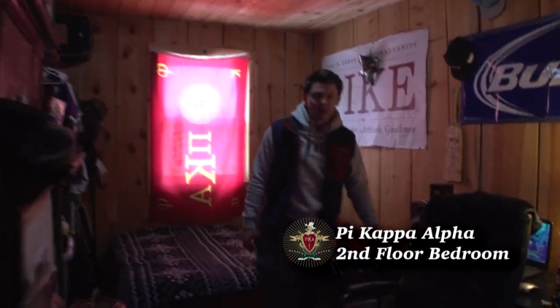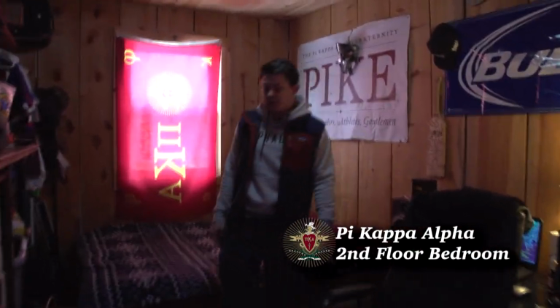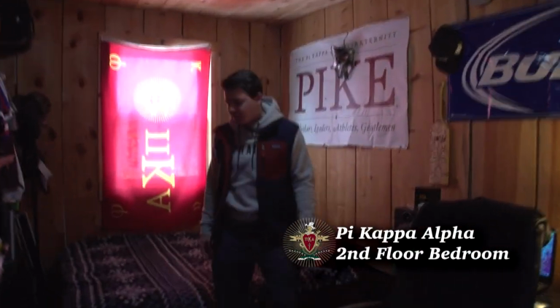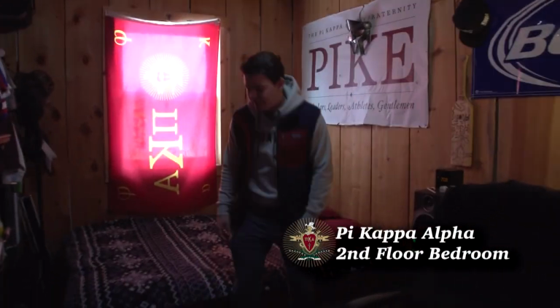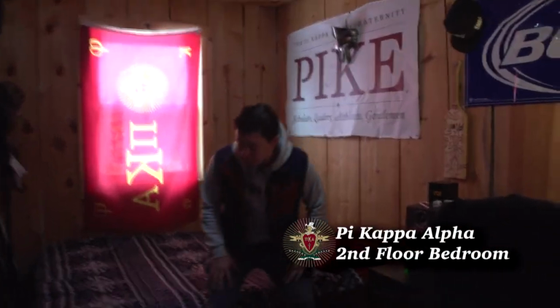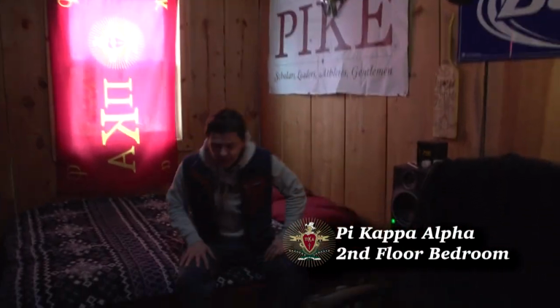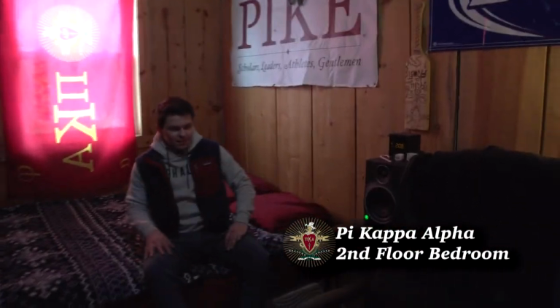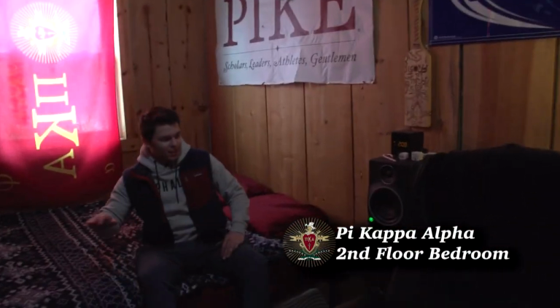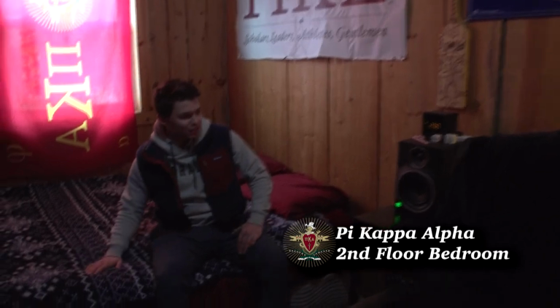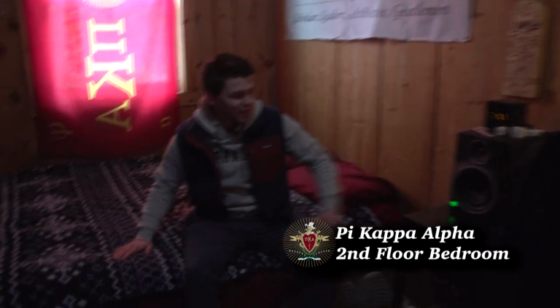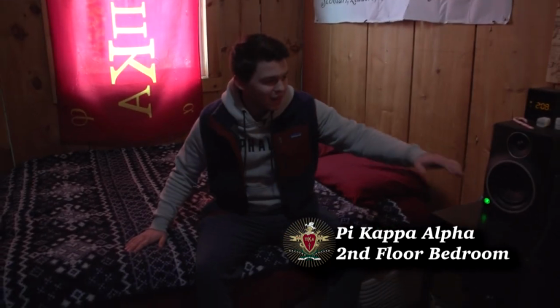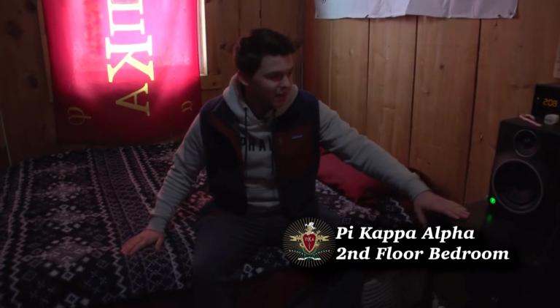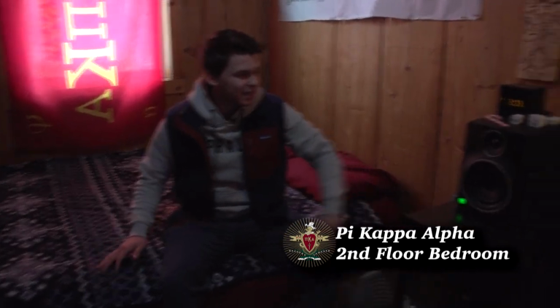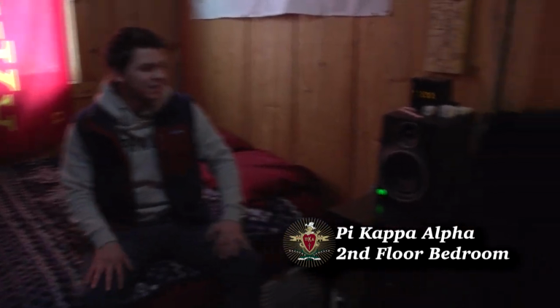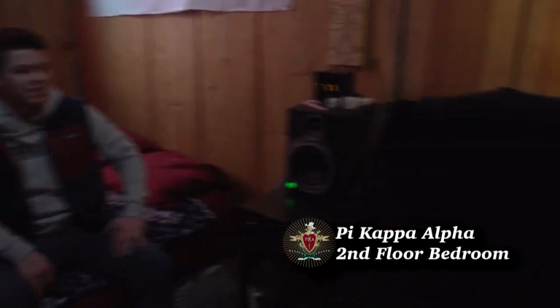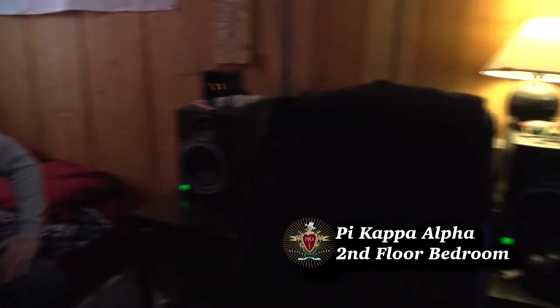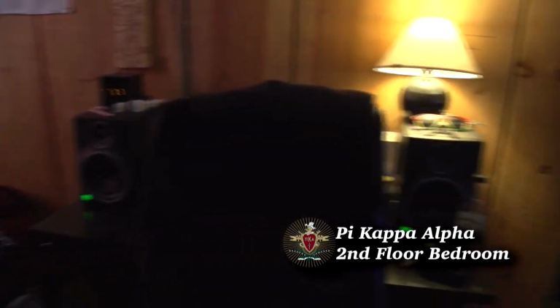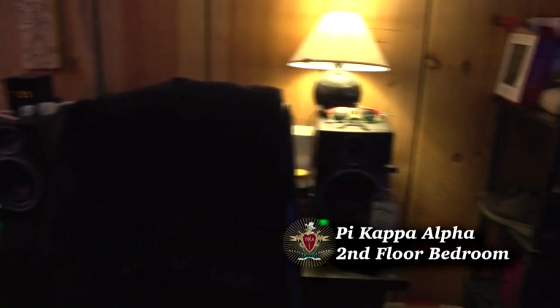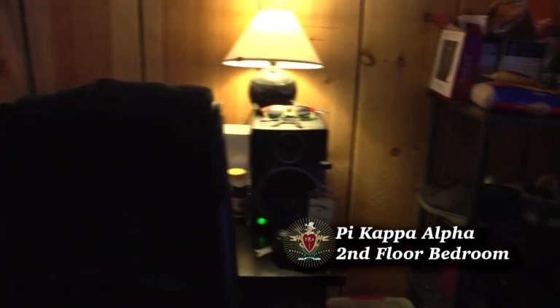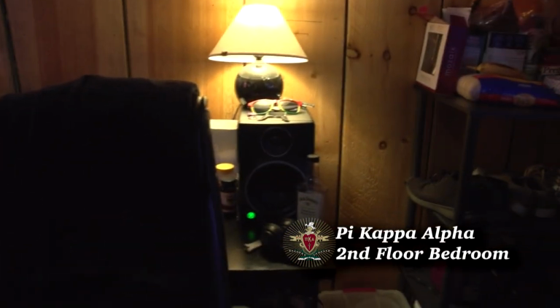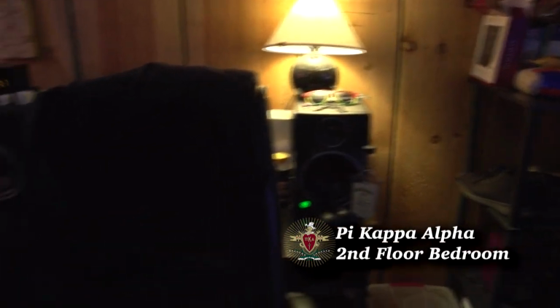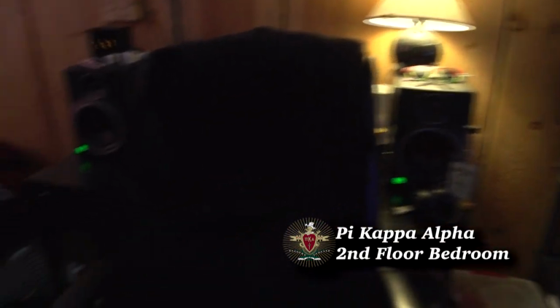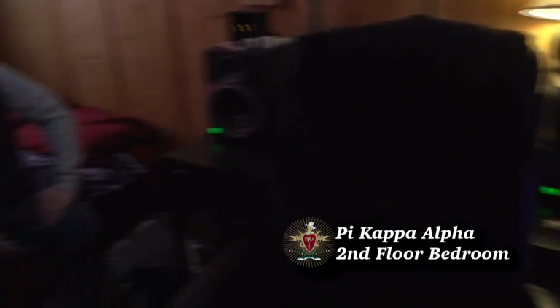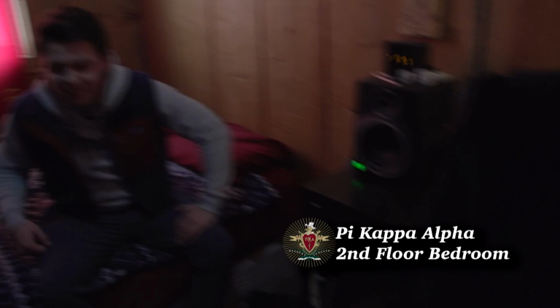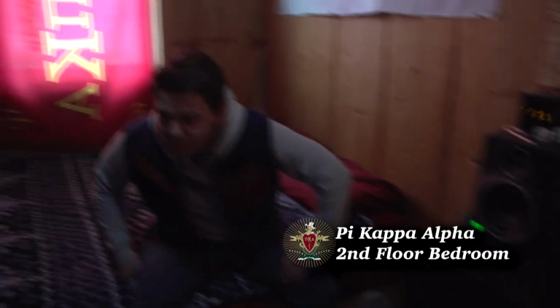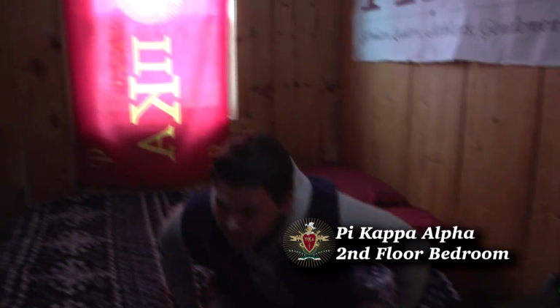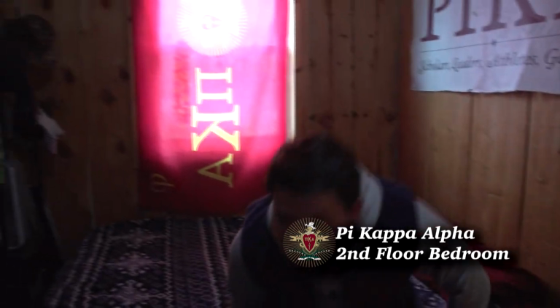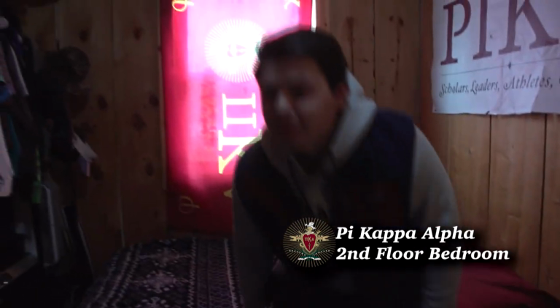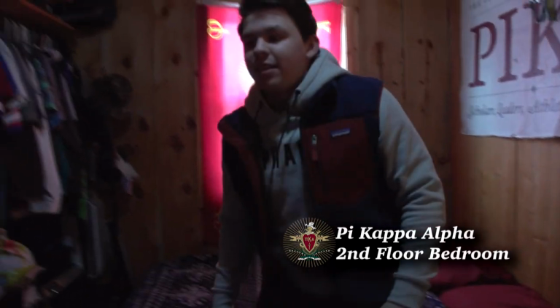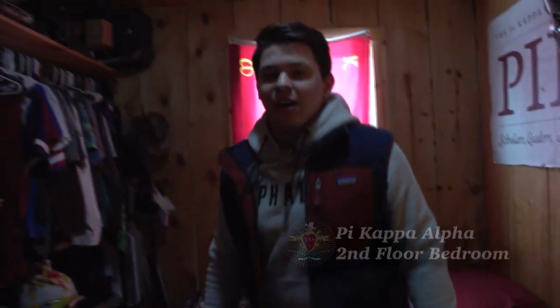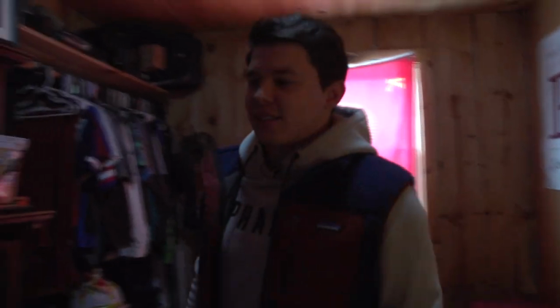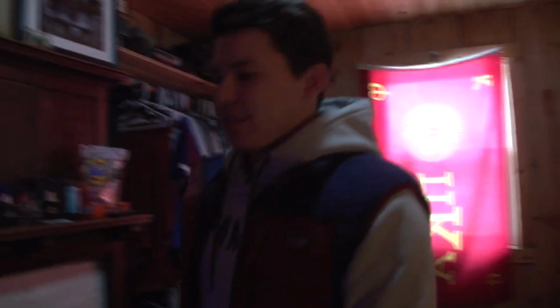This is my buddy's room. Got a nice little bed set up here. All kinds of computers, TV. Alright, let's go downstairs.